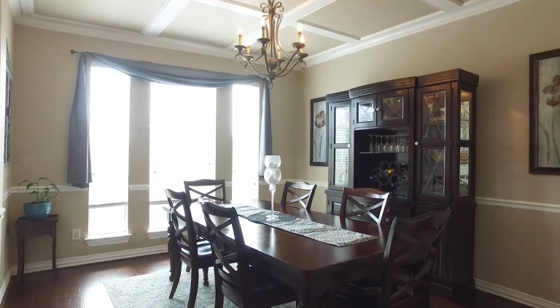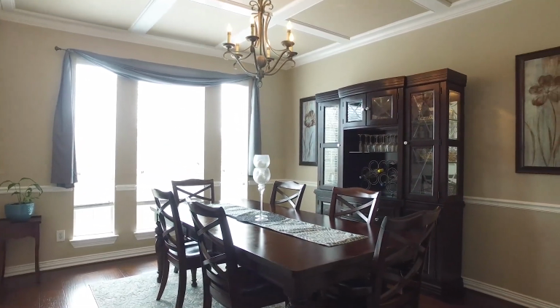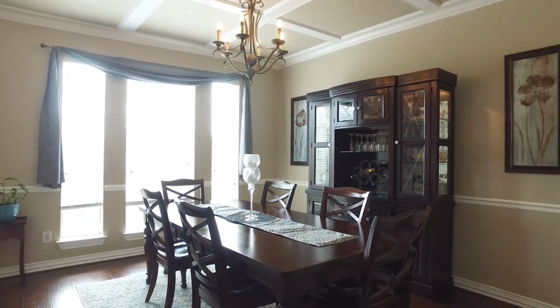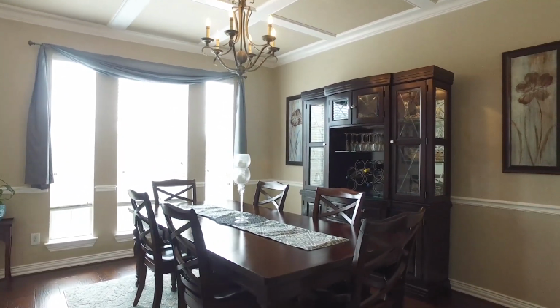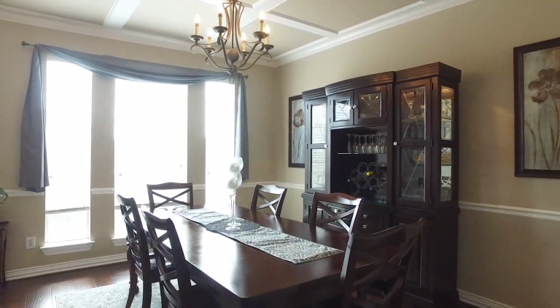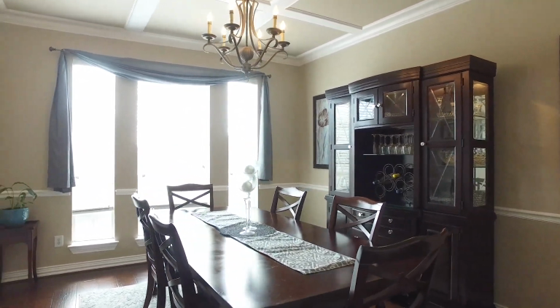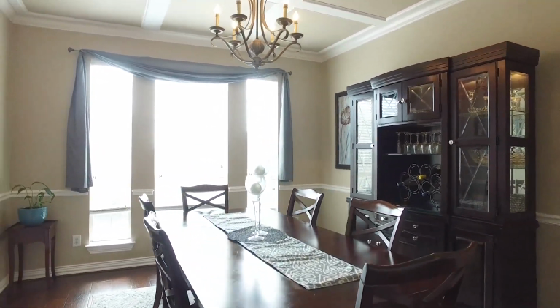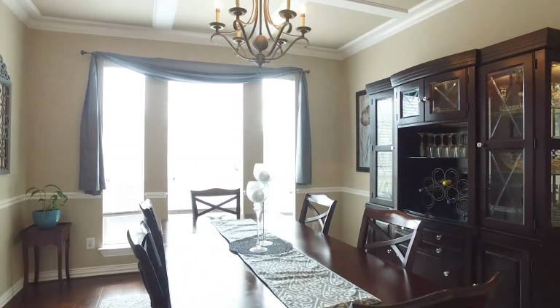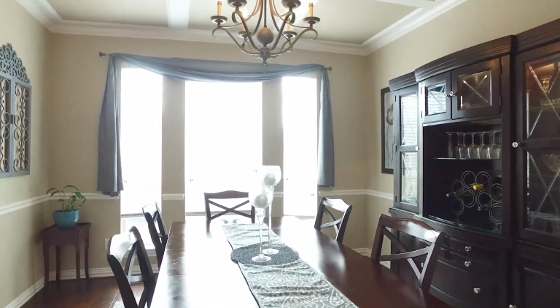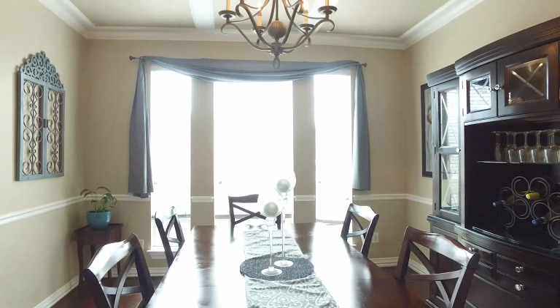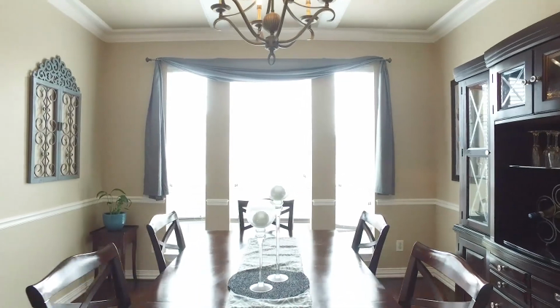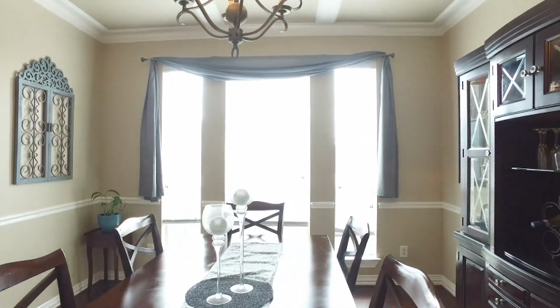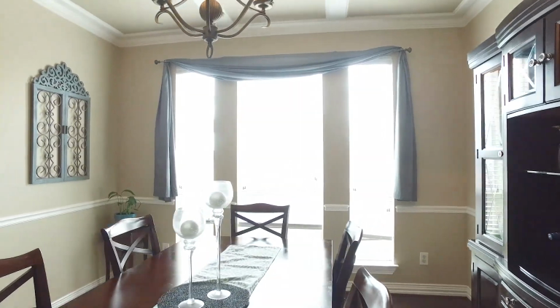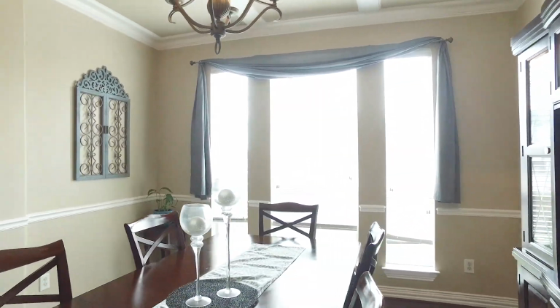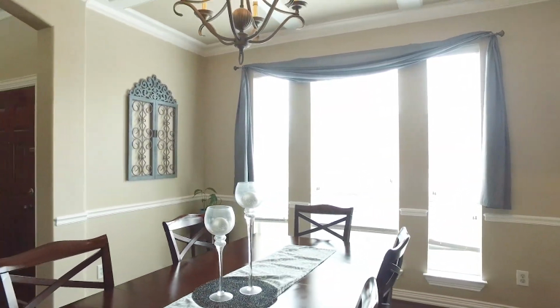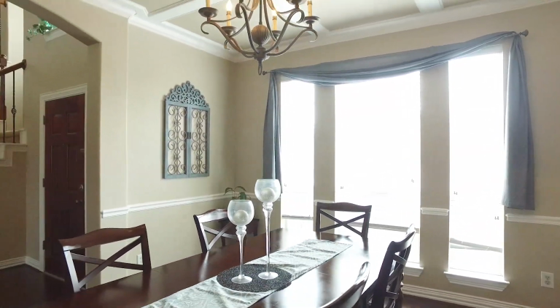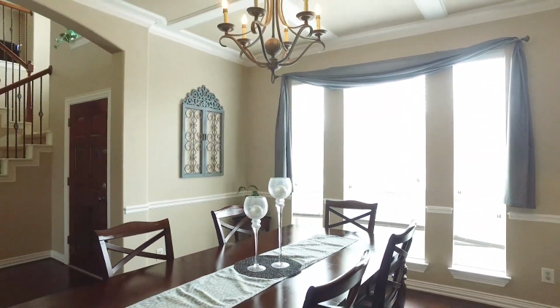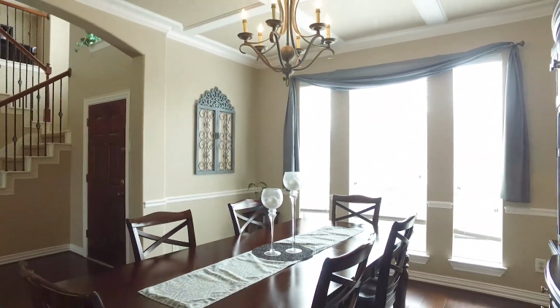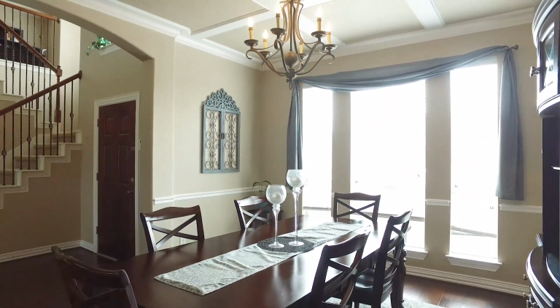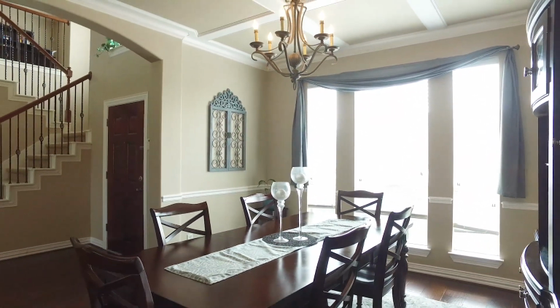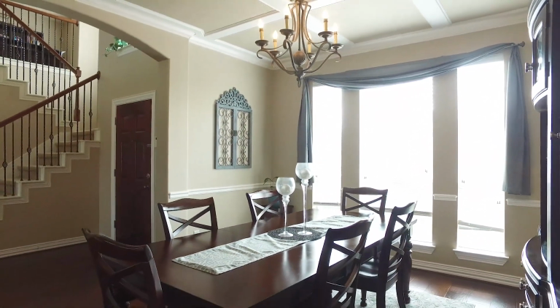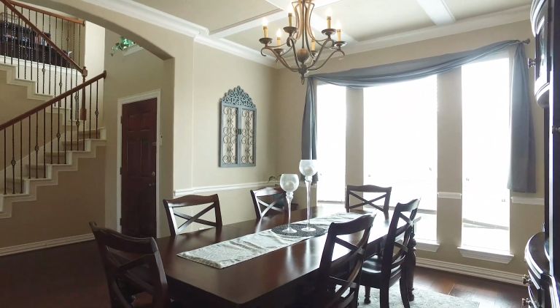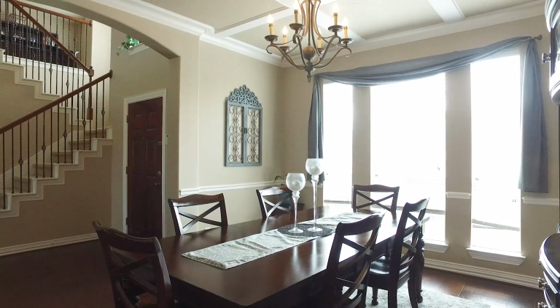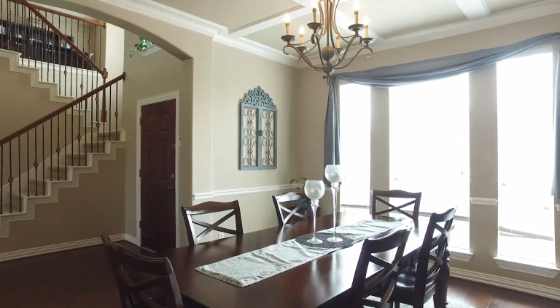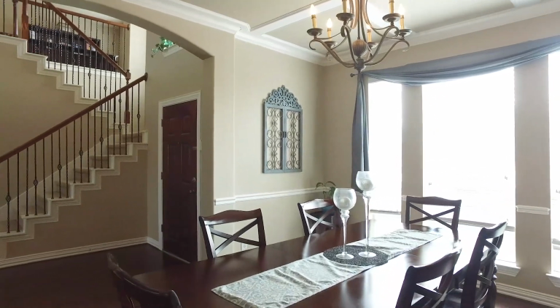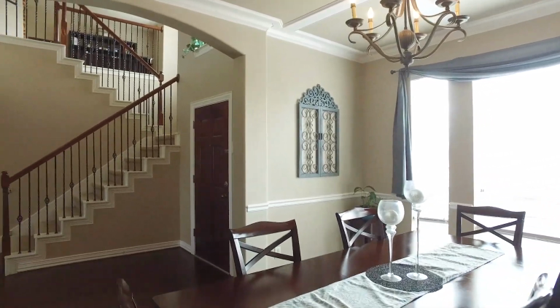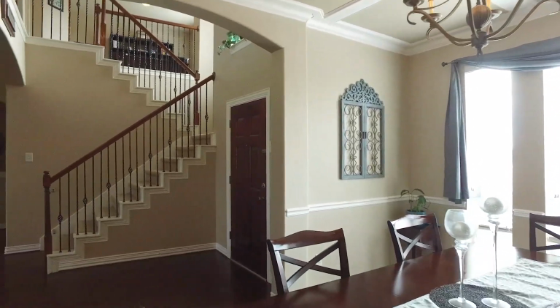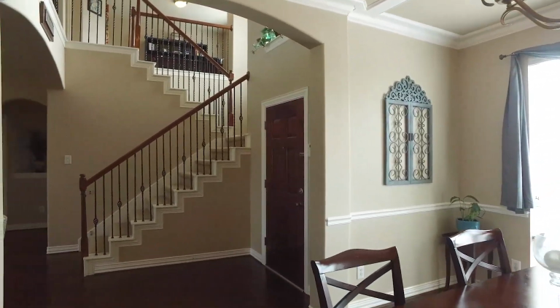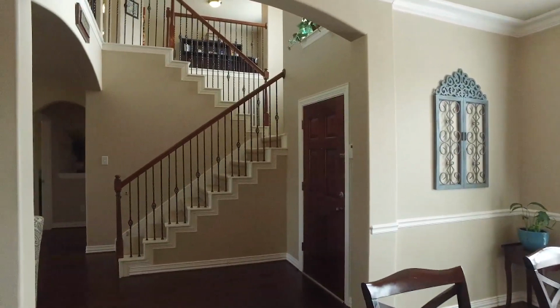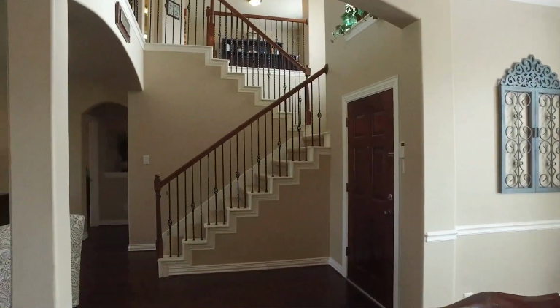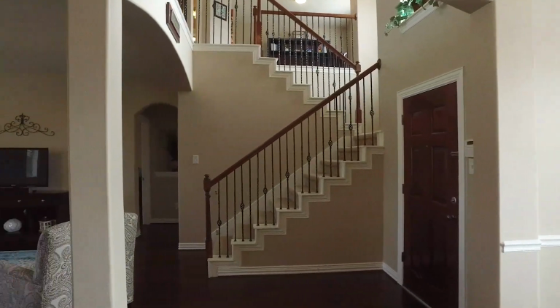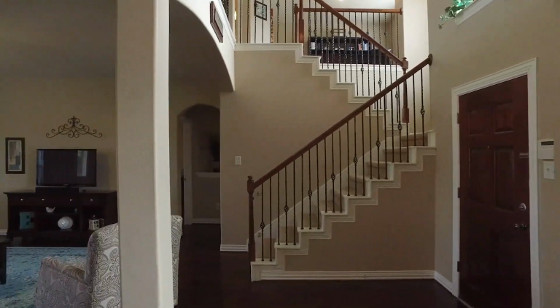Look at this formal dining room. You will love the ceilings, the crown molding, chair railing along the wall, and the wood floors — not to mention the natural light in all of the livable space, perfect for entertaining.